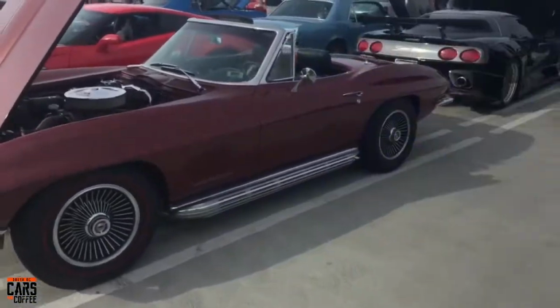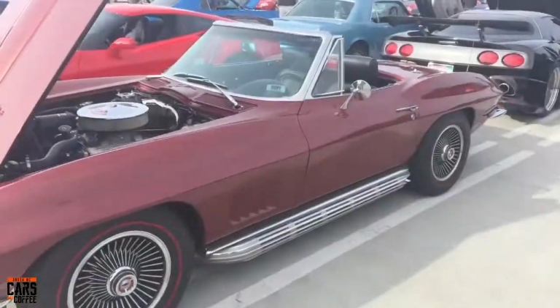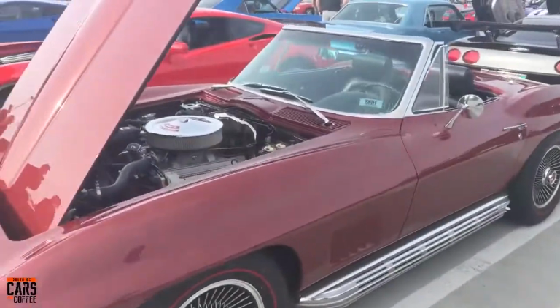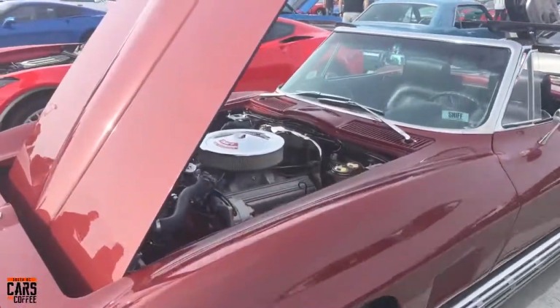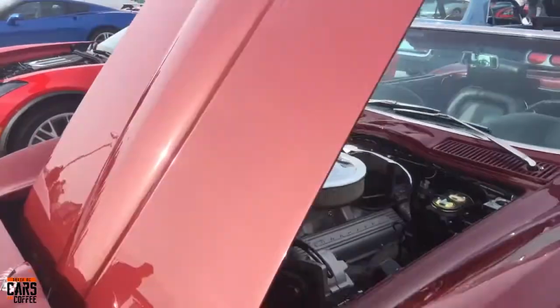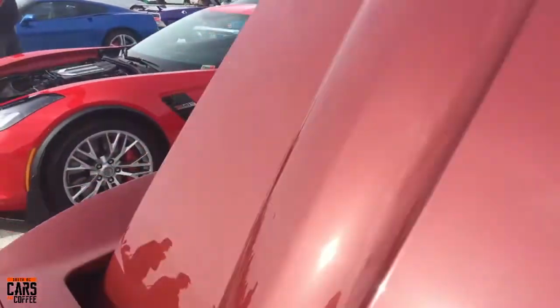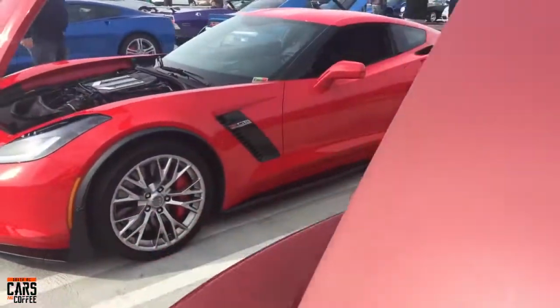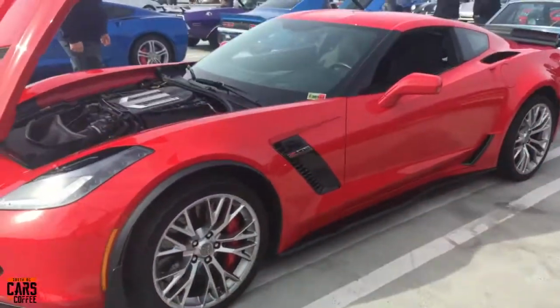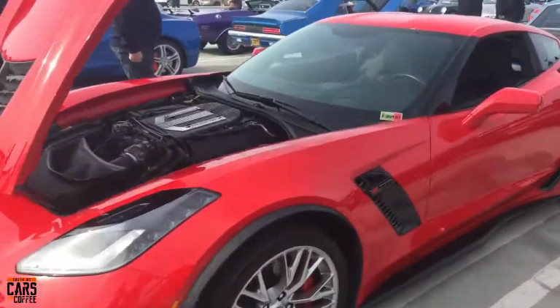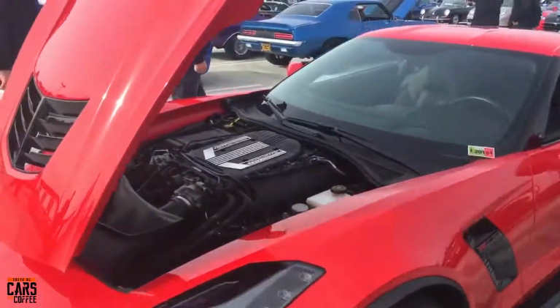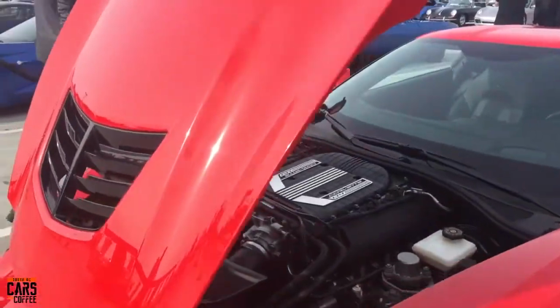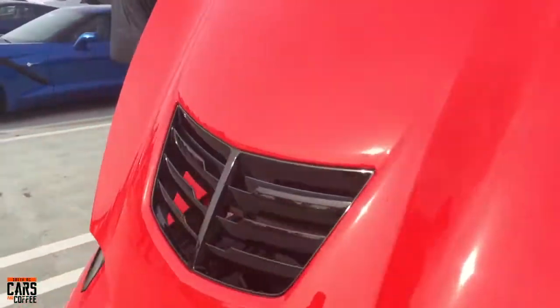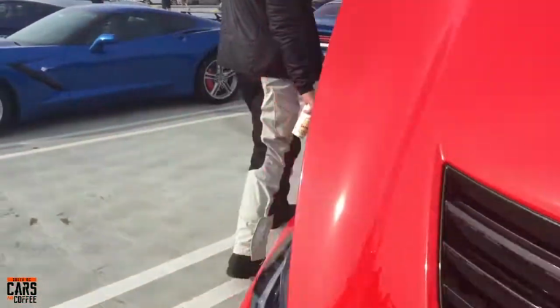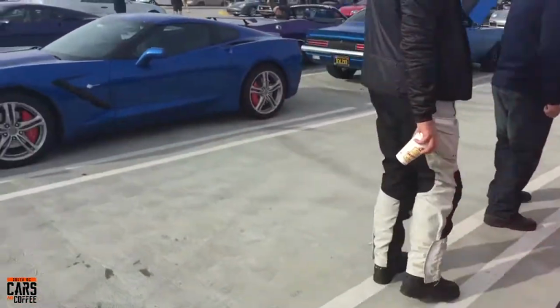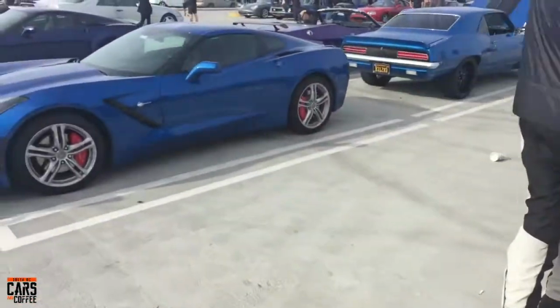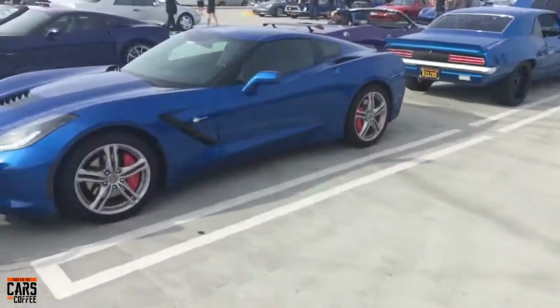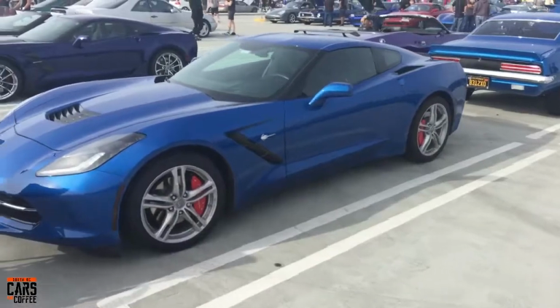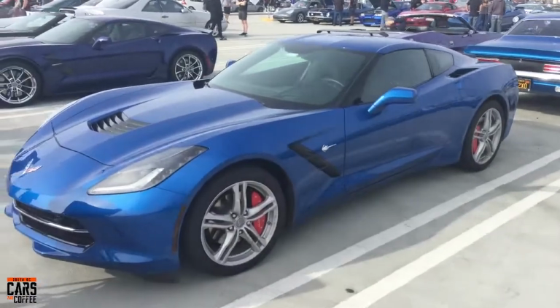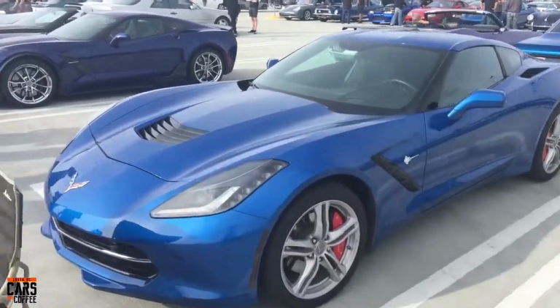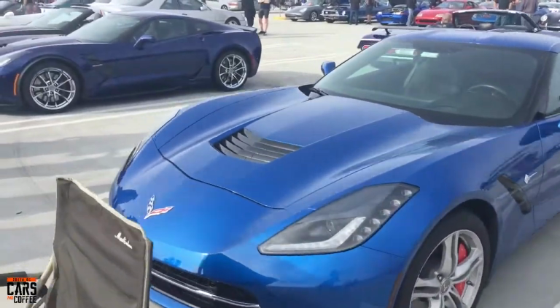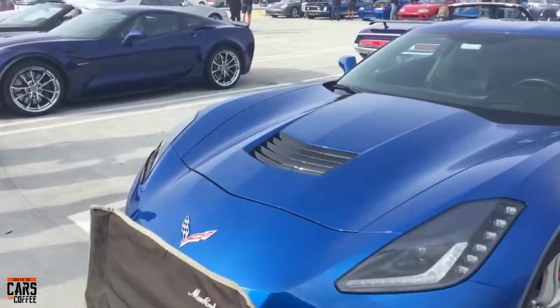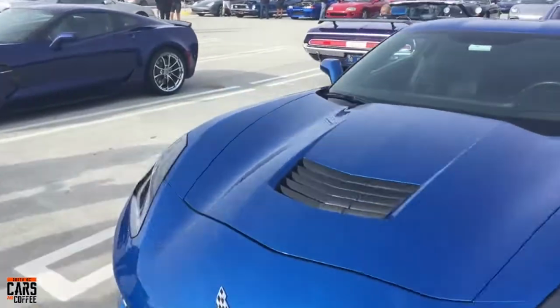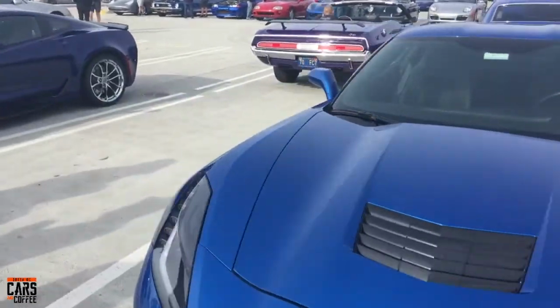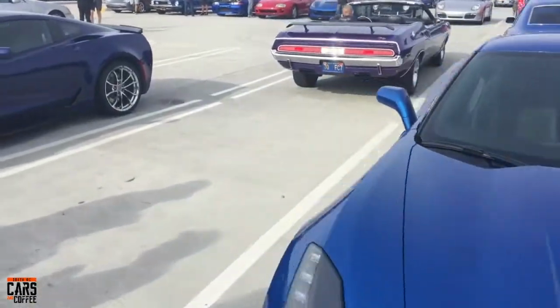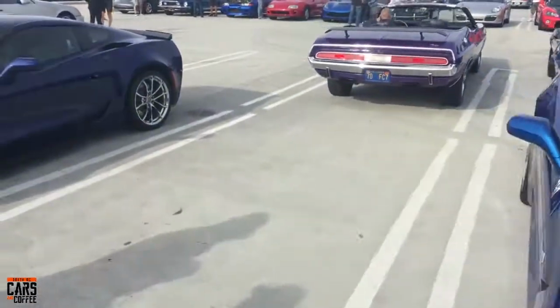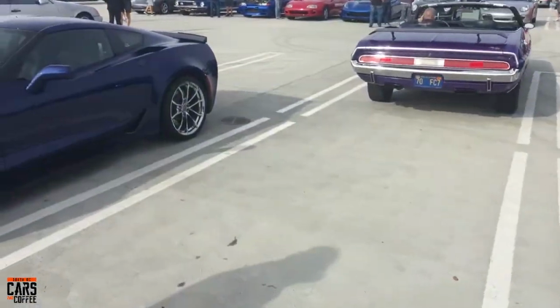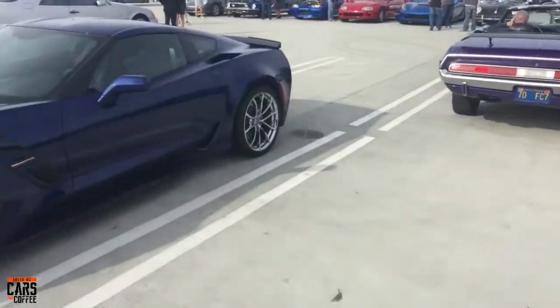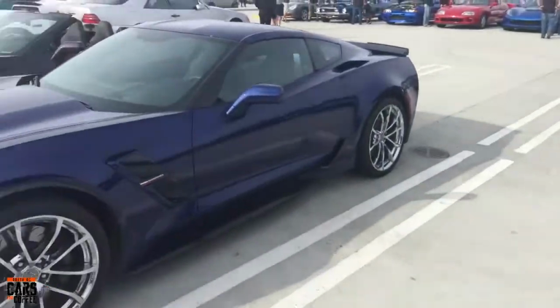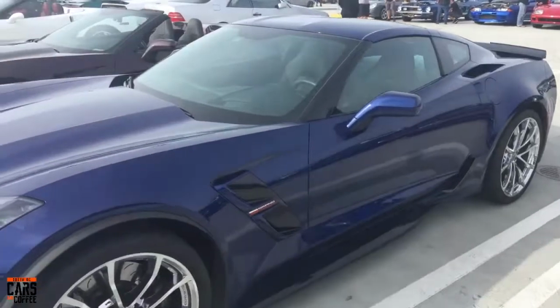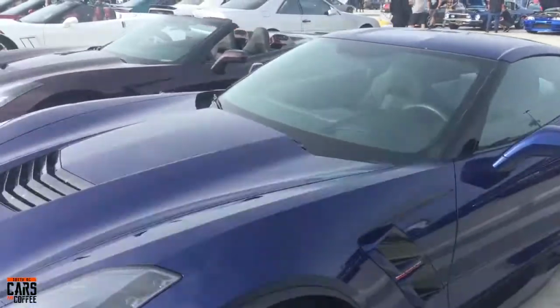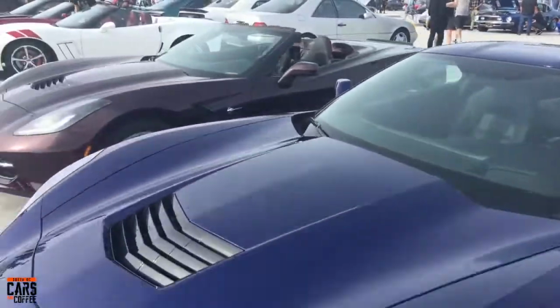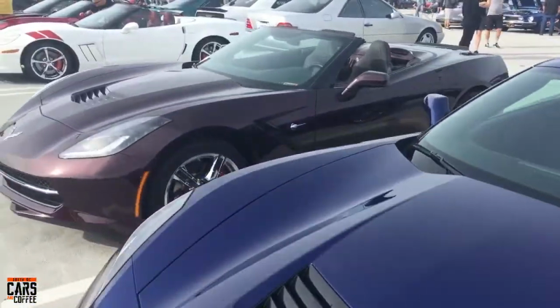Another 327 in this one. A '06 Z06 running that LT4 supercharged engine. A C7, a C7 Grand Sport, another C7.